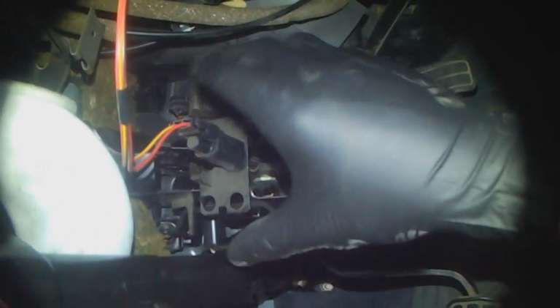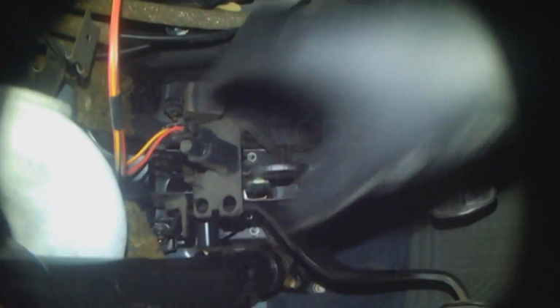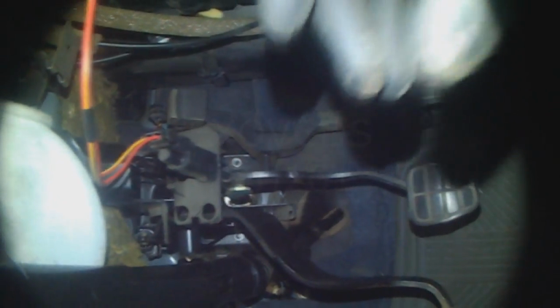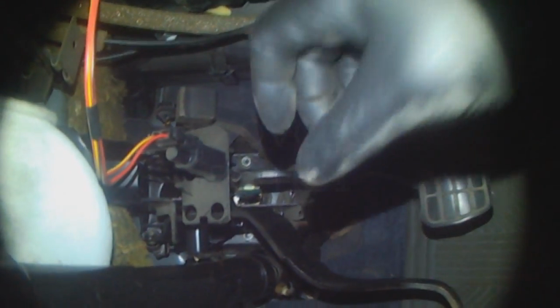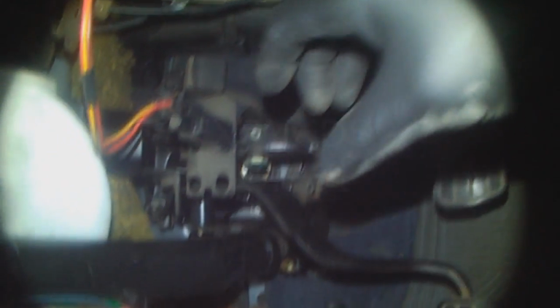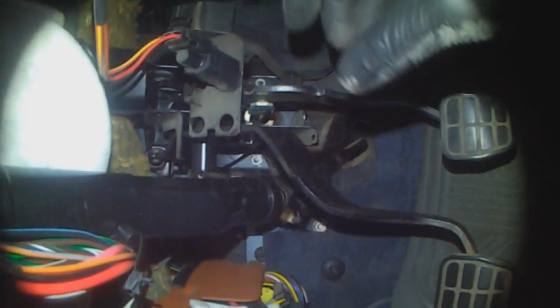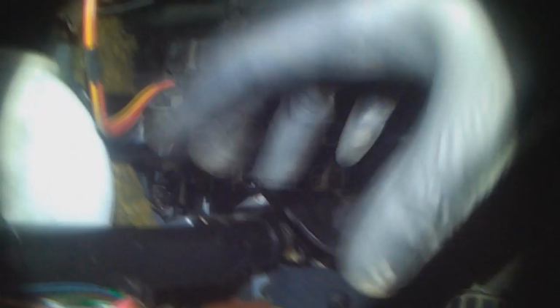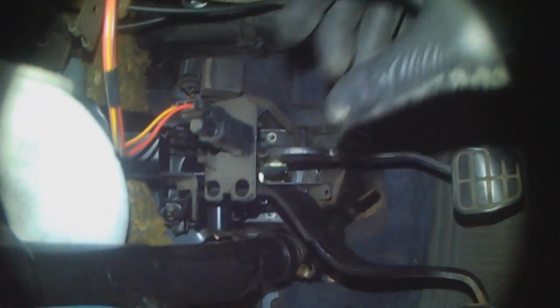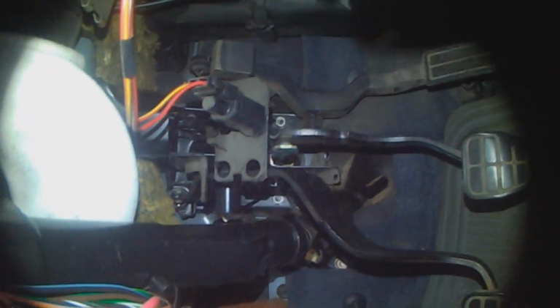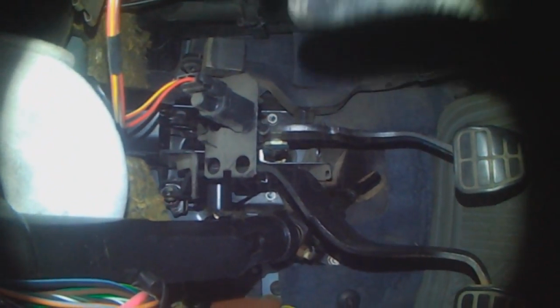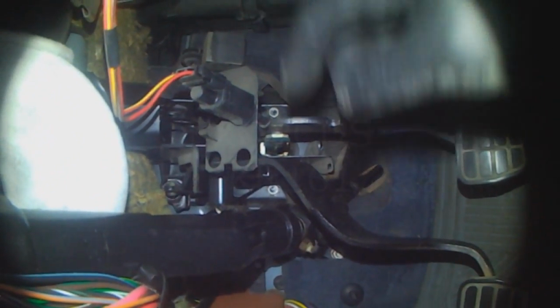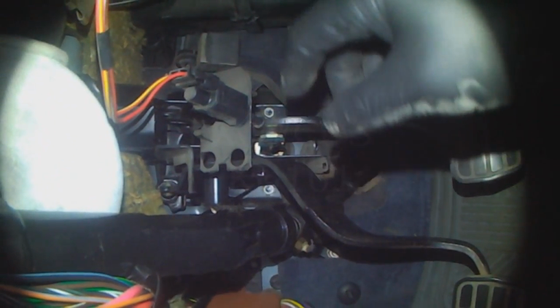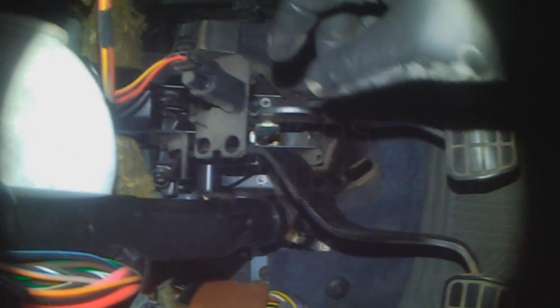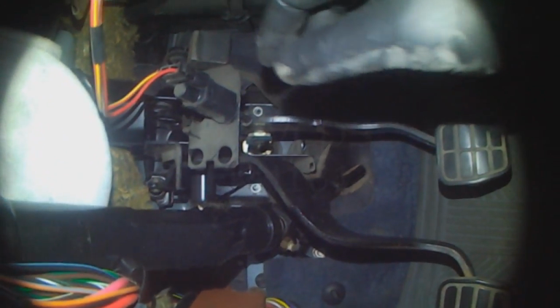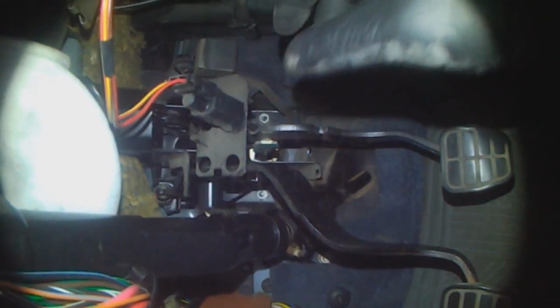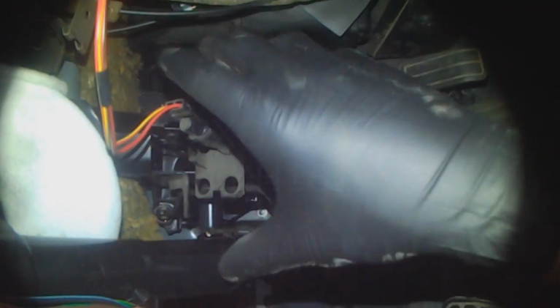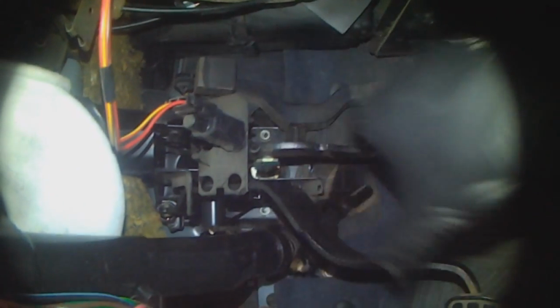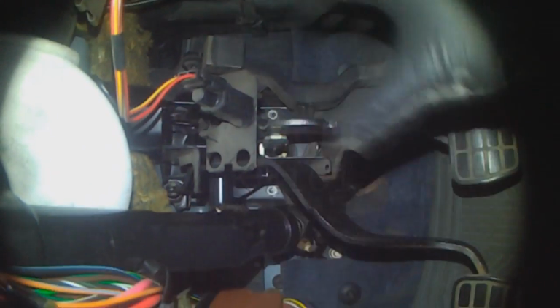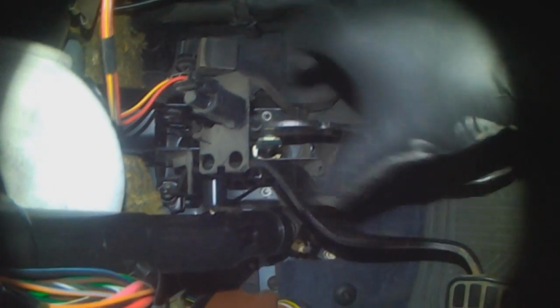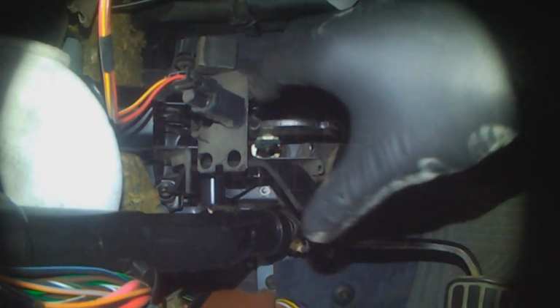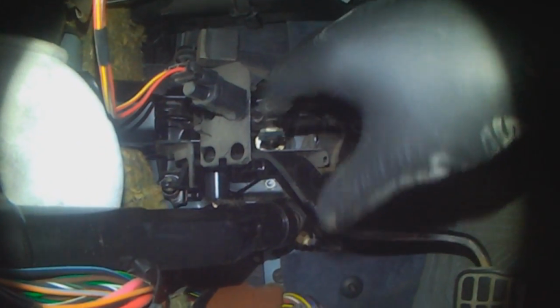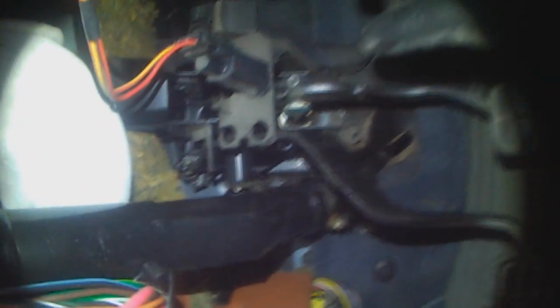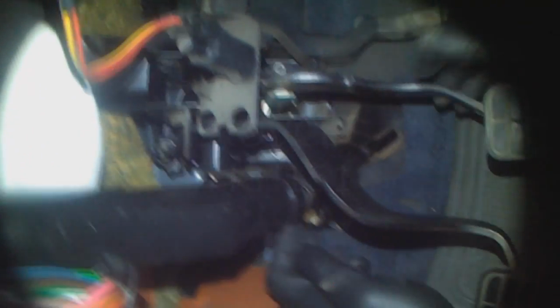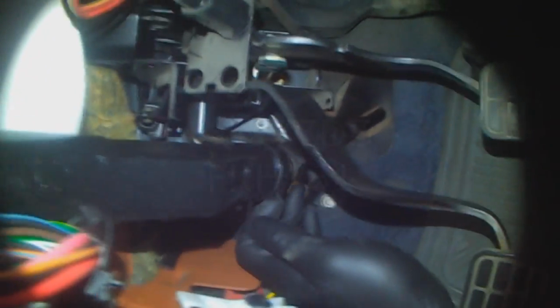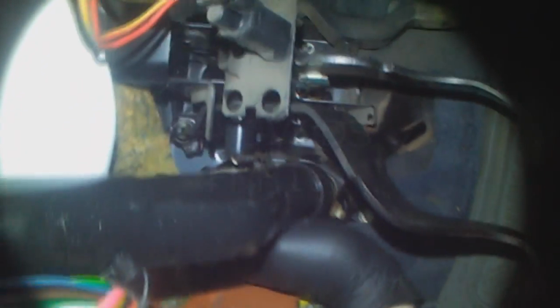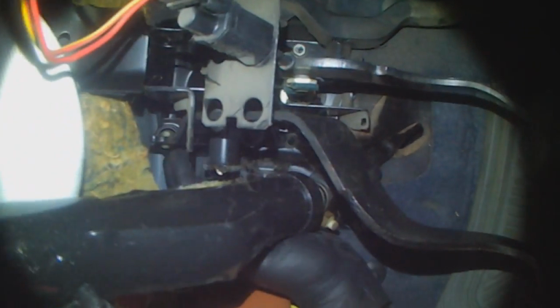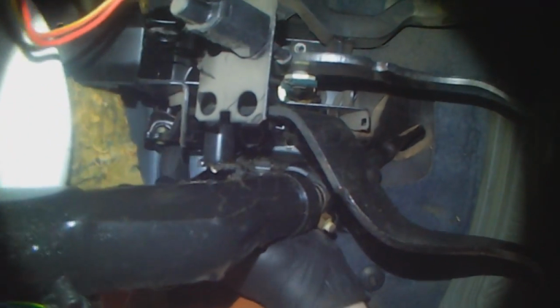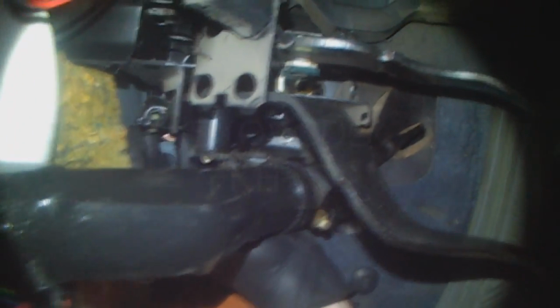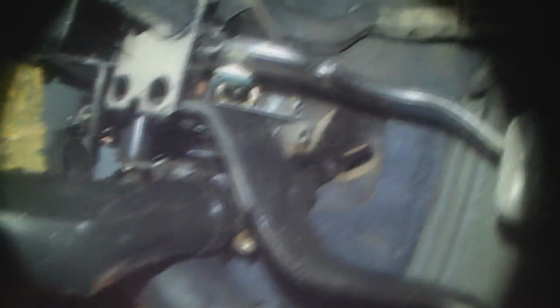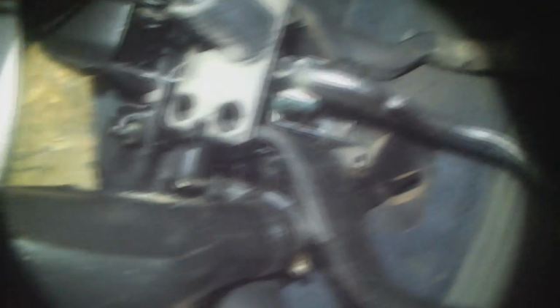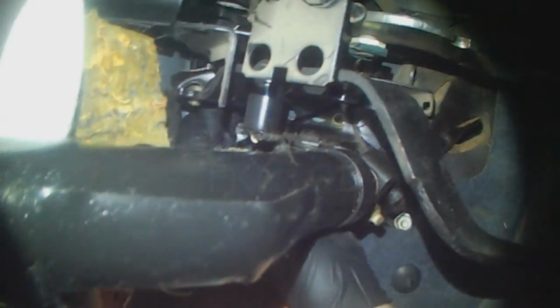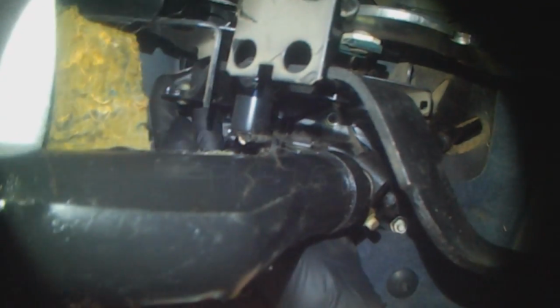Then I would remove the whole pedal cluster and re-weld it. But this customer doesn't want the extra labor for removing the pedal cluster, so I'm just going to unhook the cable from up here.